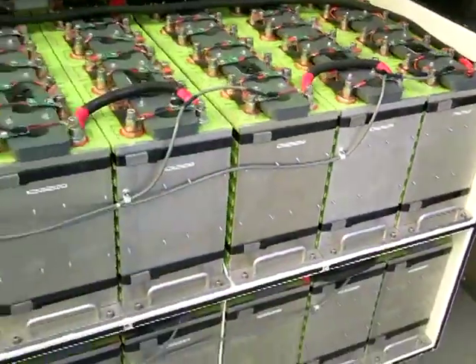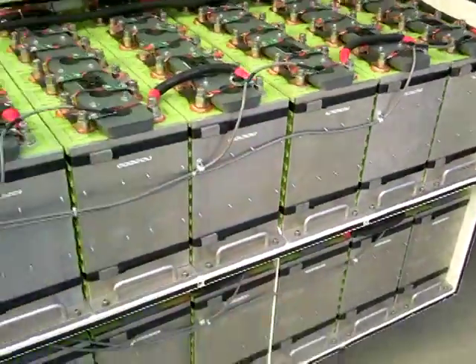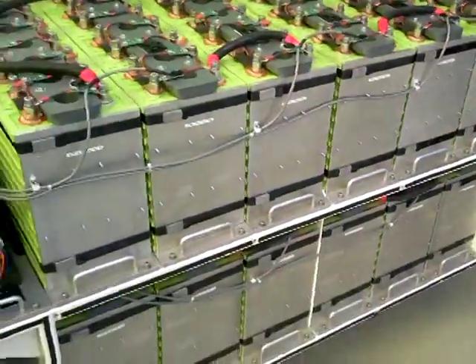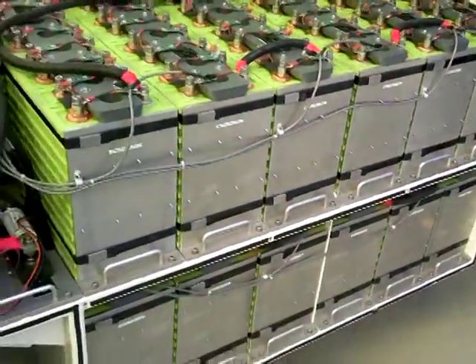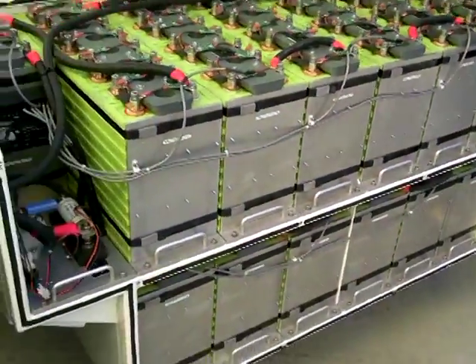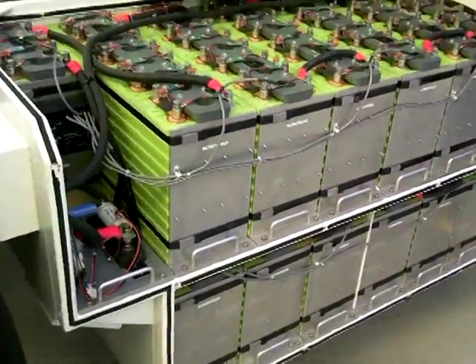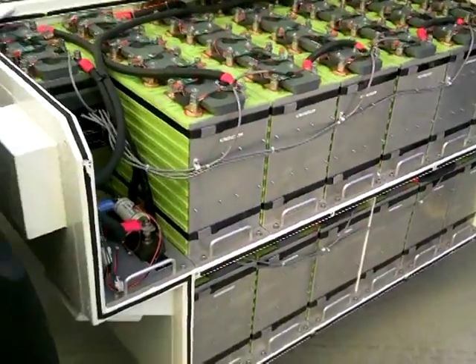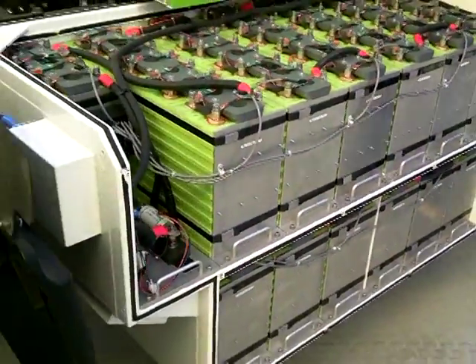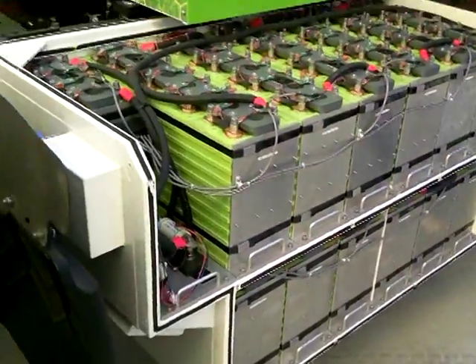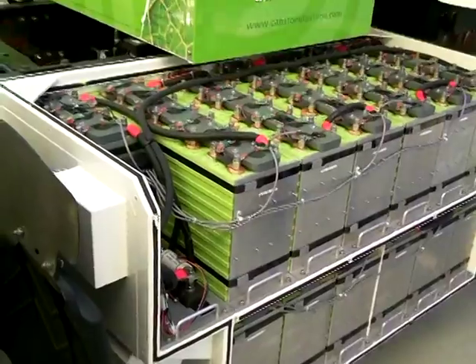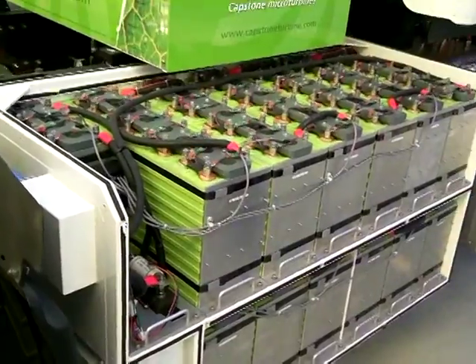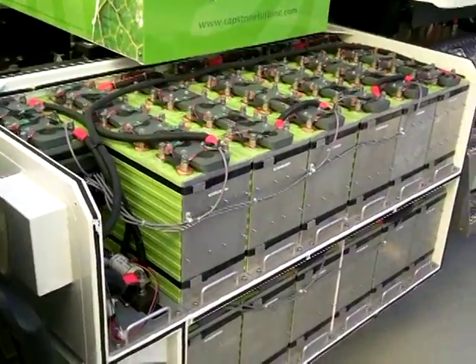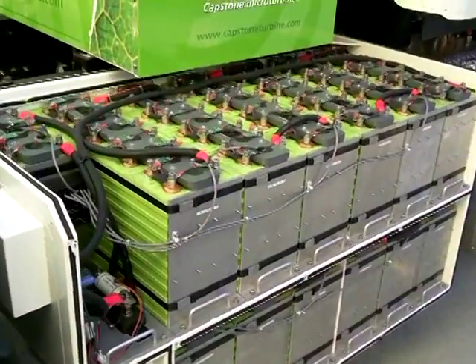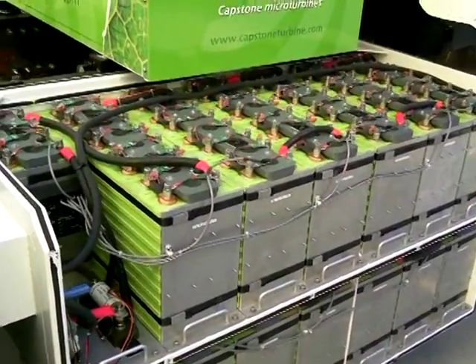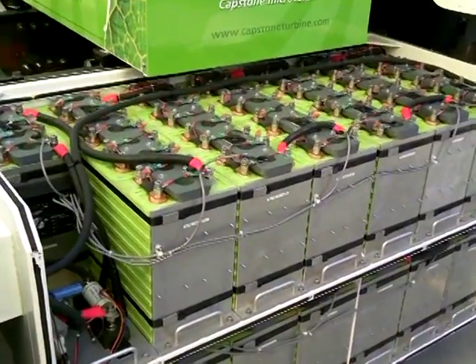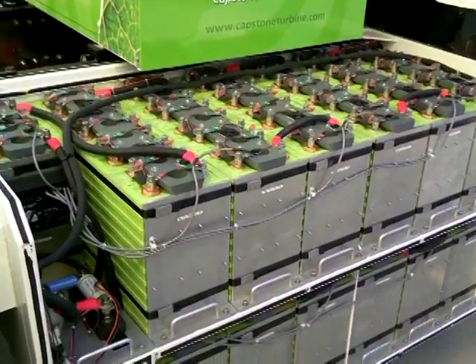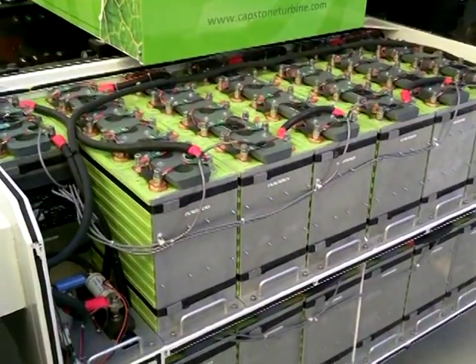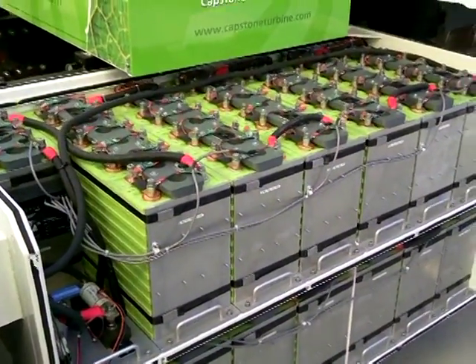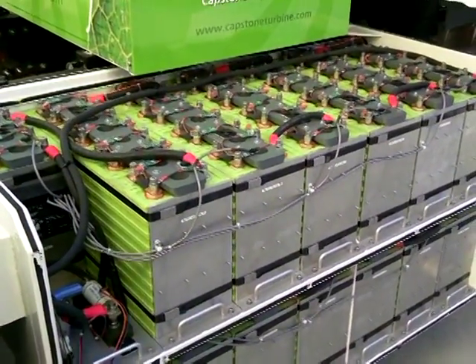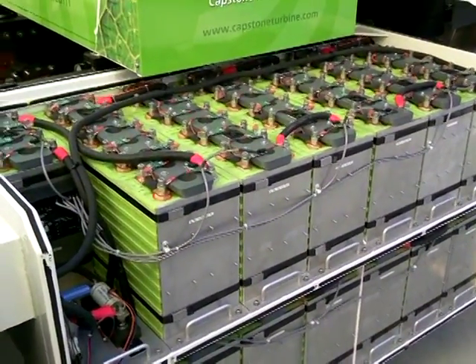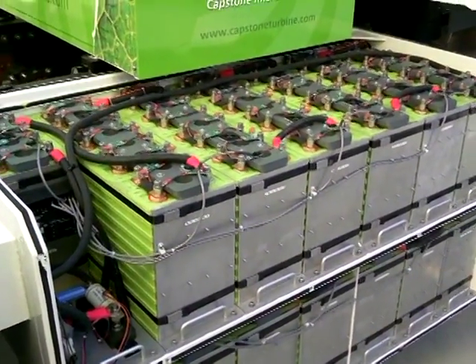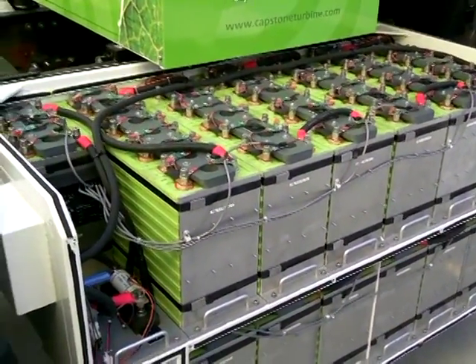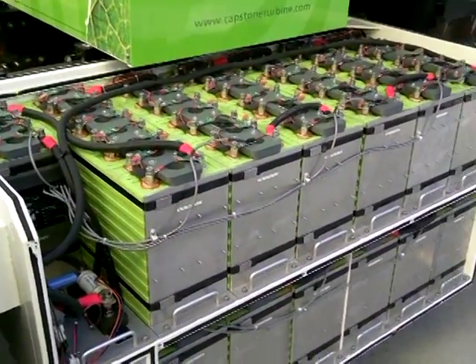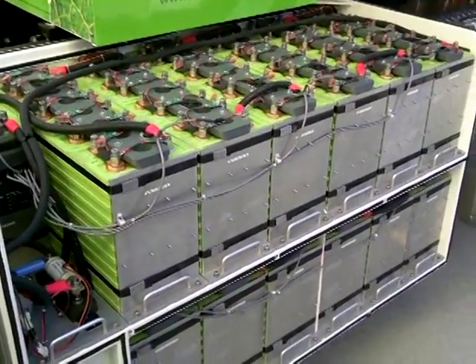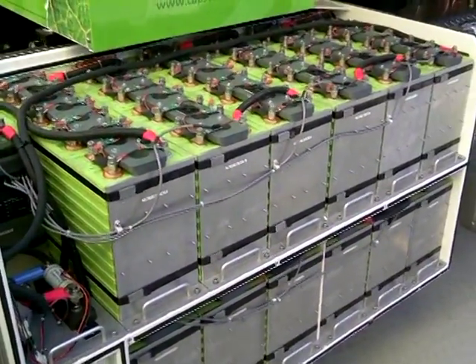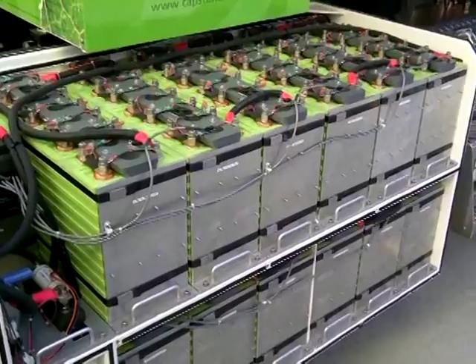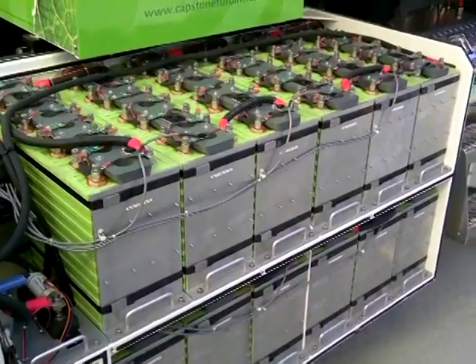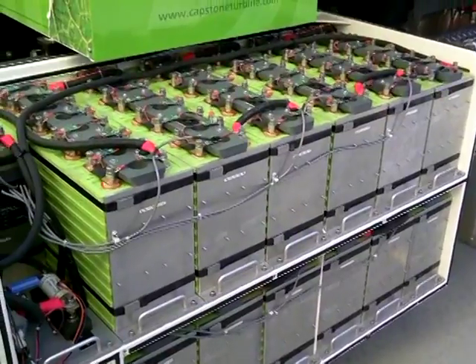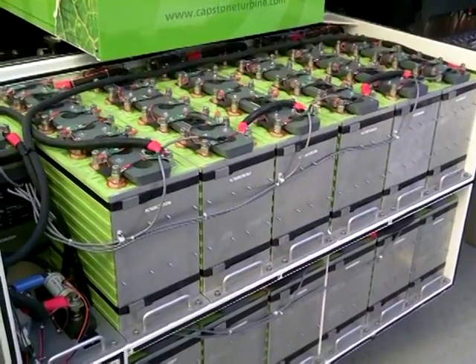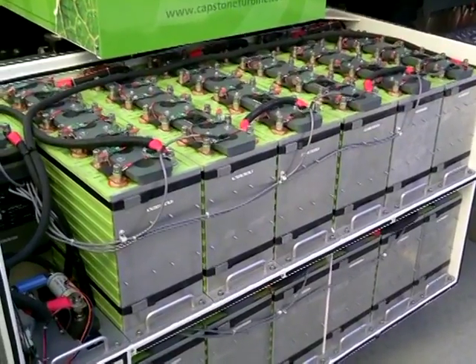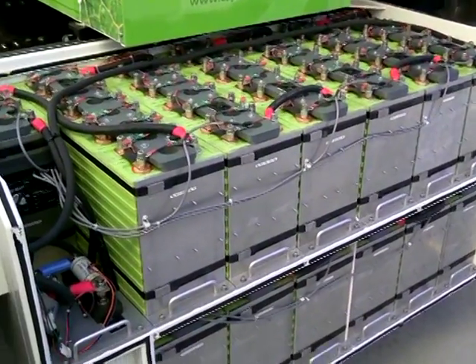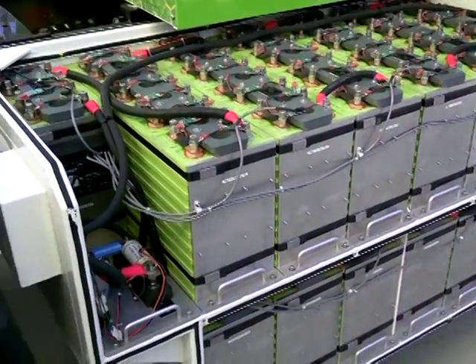And here we've got the batteries. We have two battery packs. They're basically identical — one's a mirror image of the other. They're lithium iron phosphate.